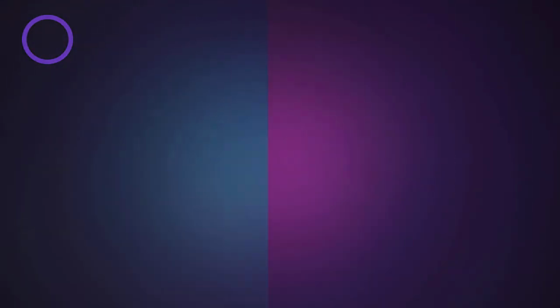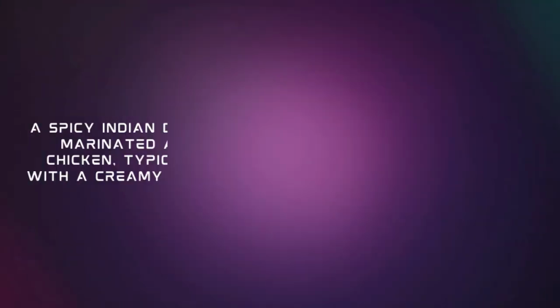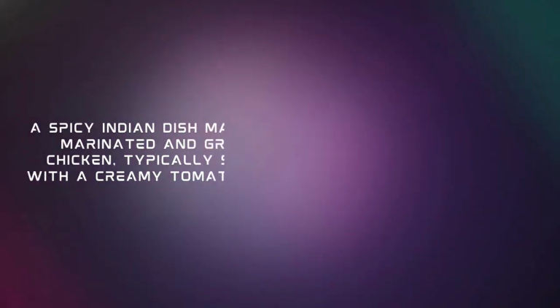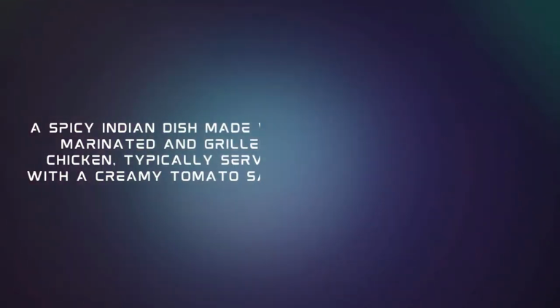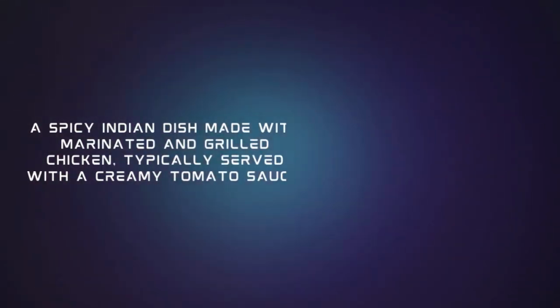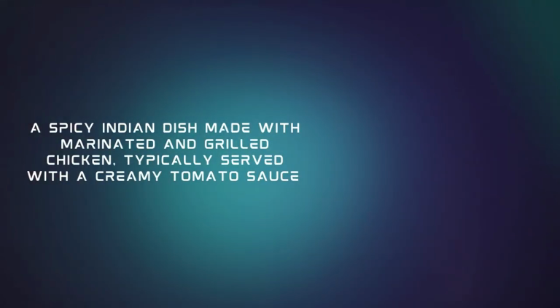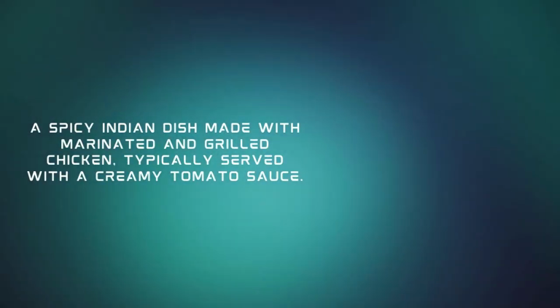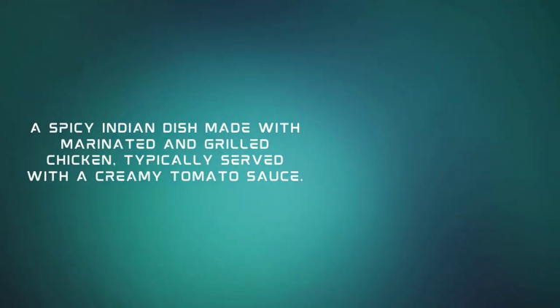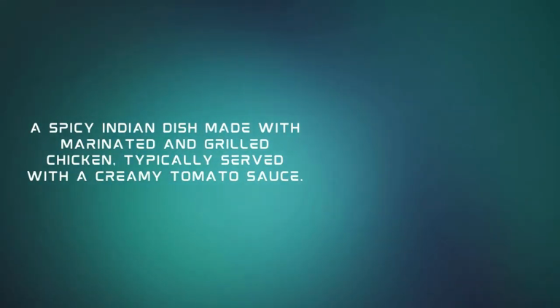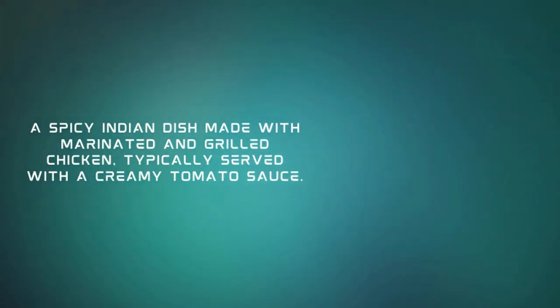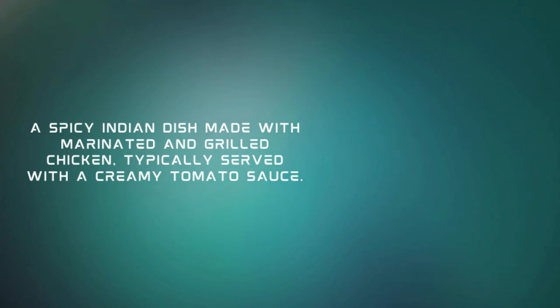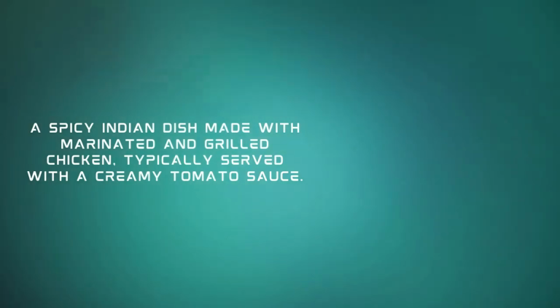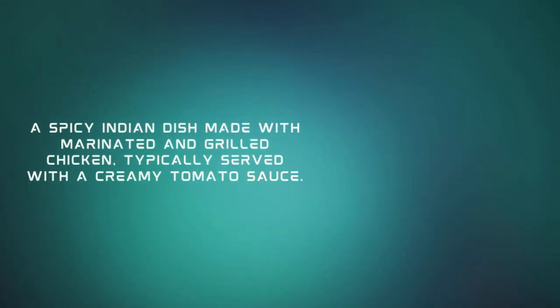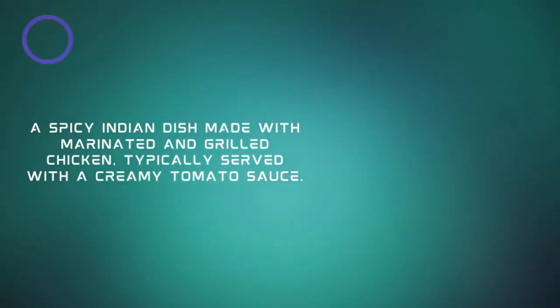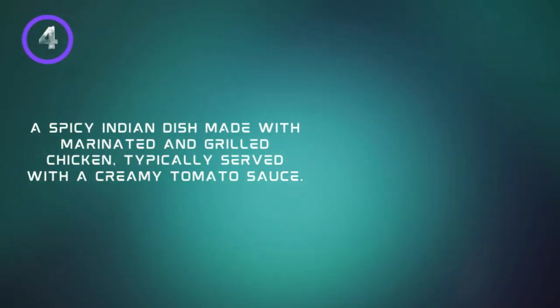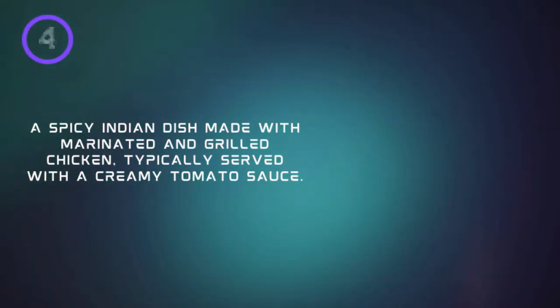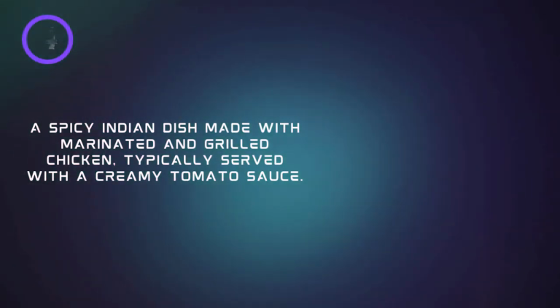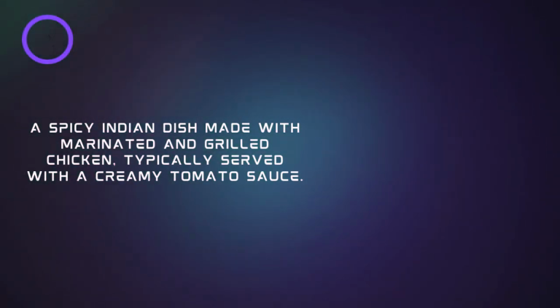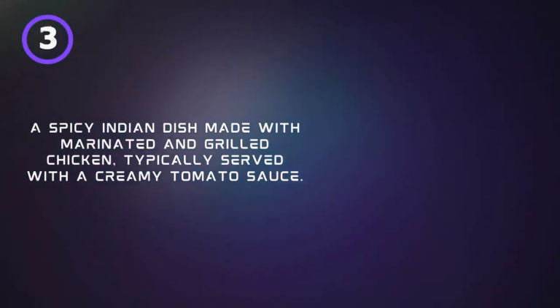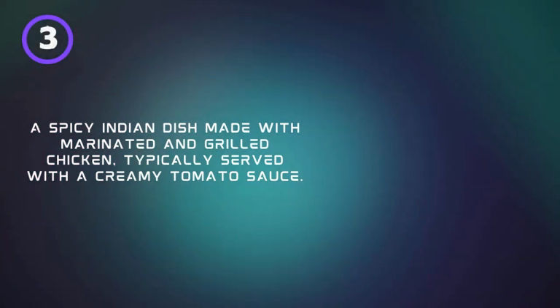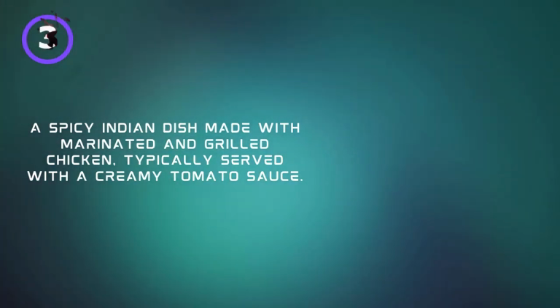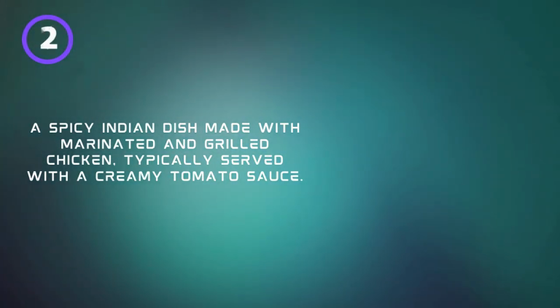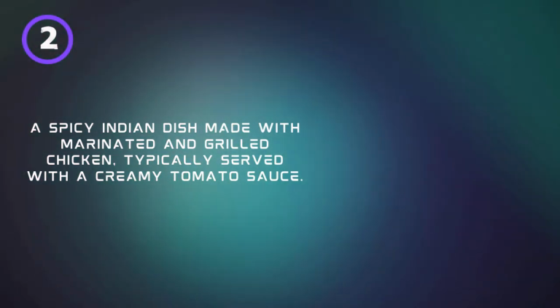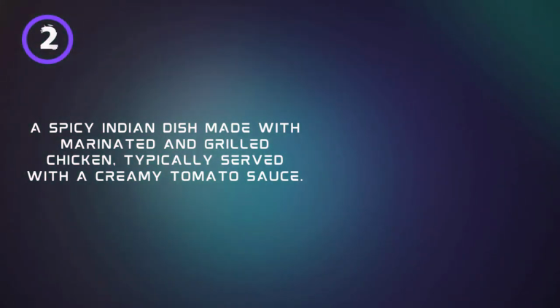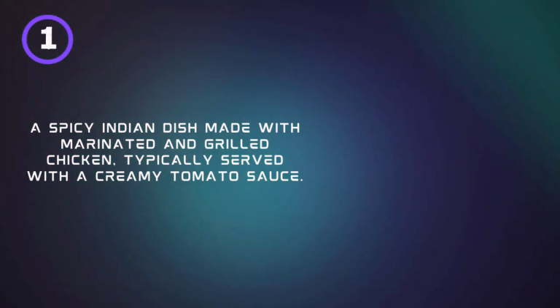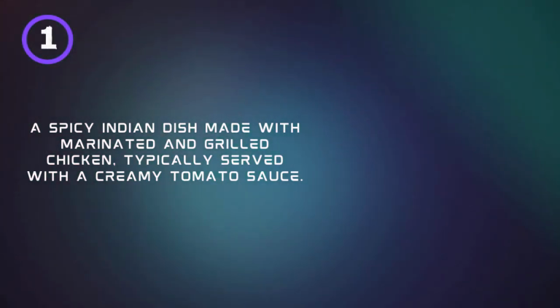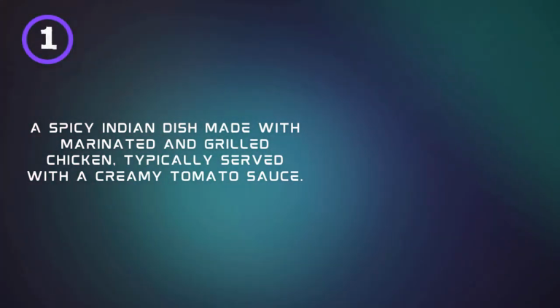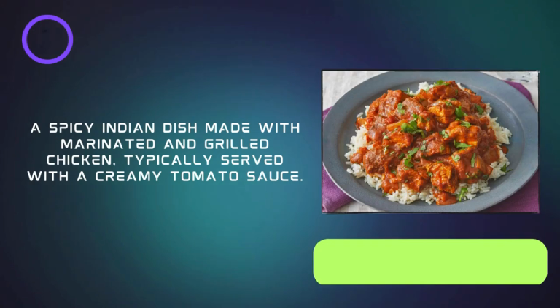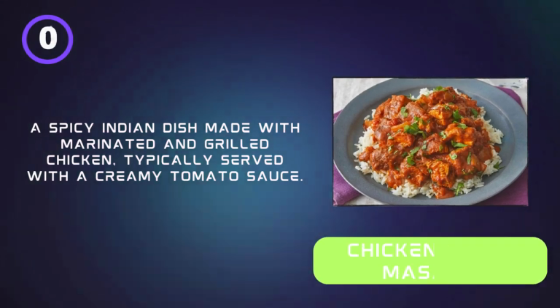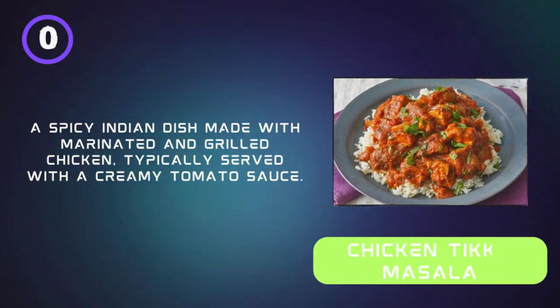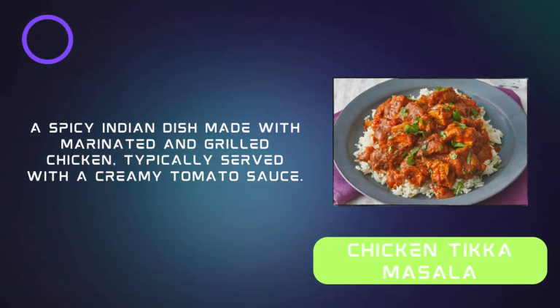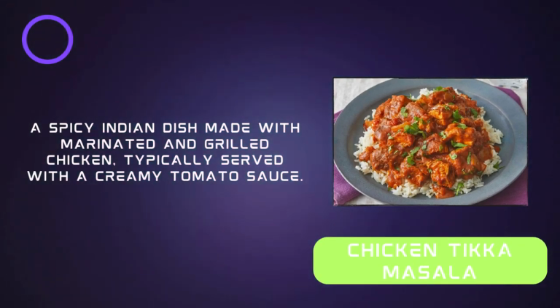A spicy Indian dish made with marinated and grilled chicken, typically served with a creamy tomato sauce. Chicken Tikka Masala.